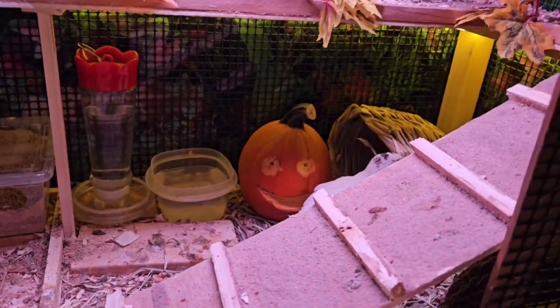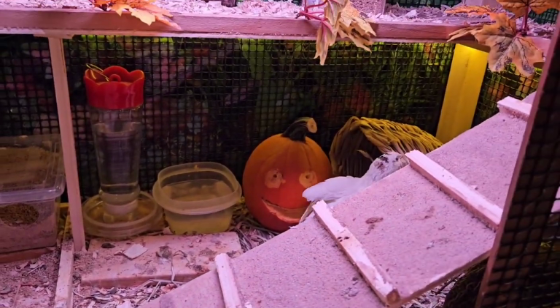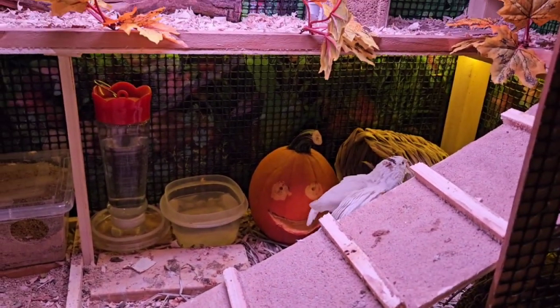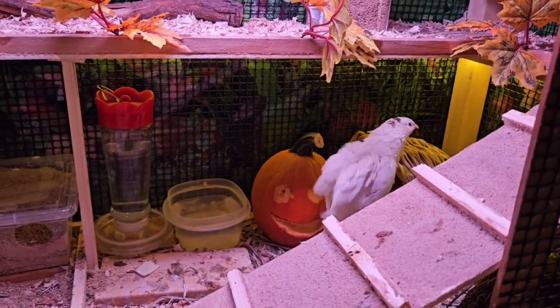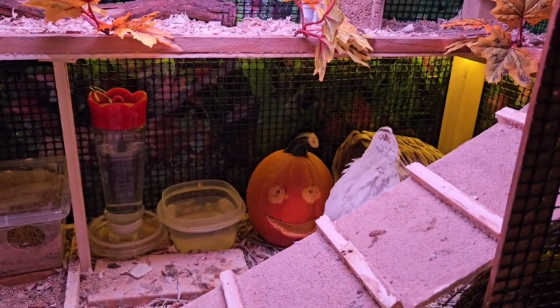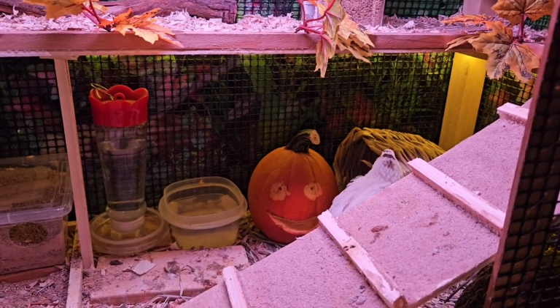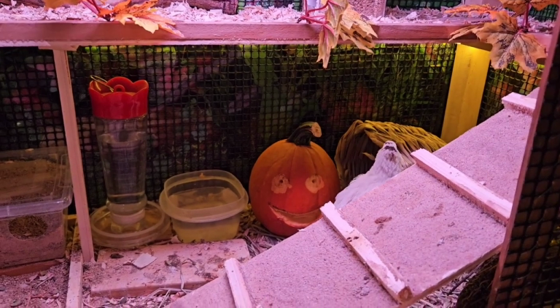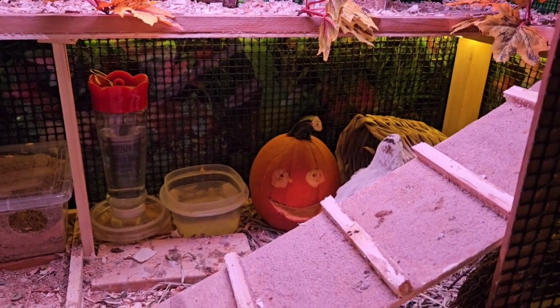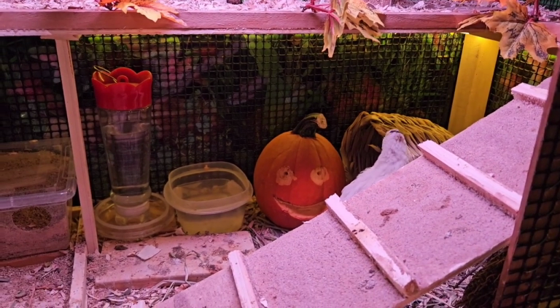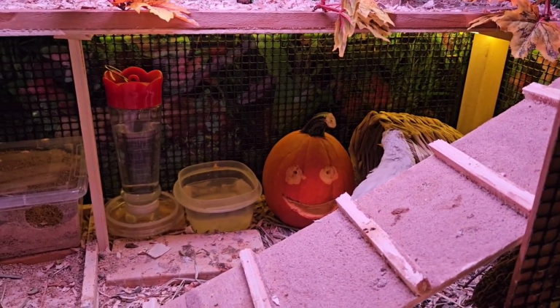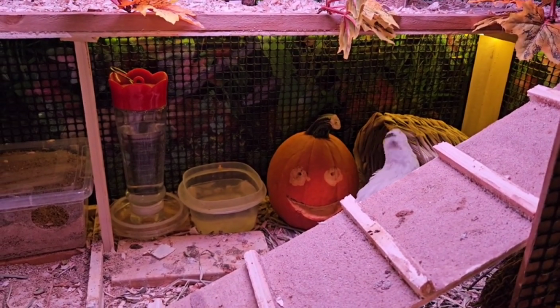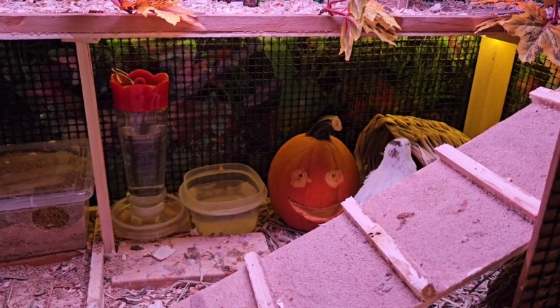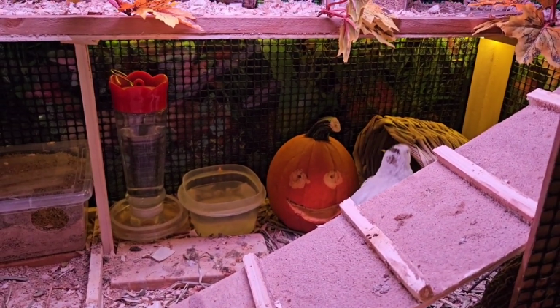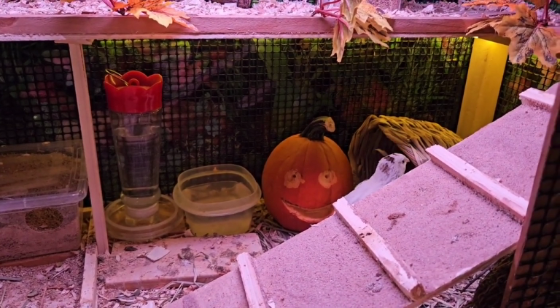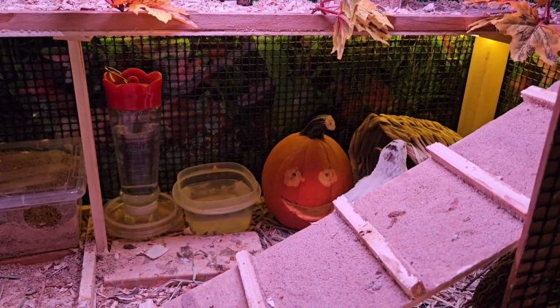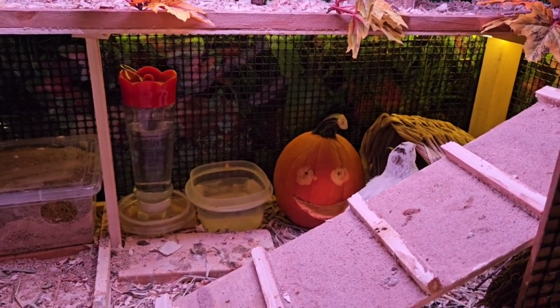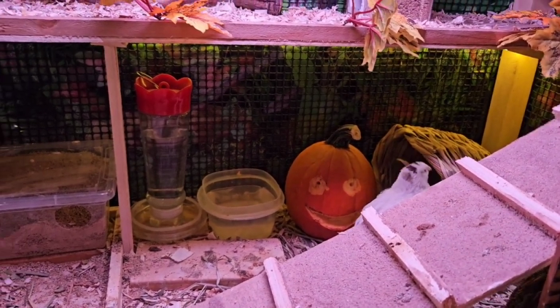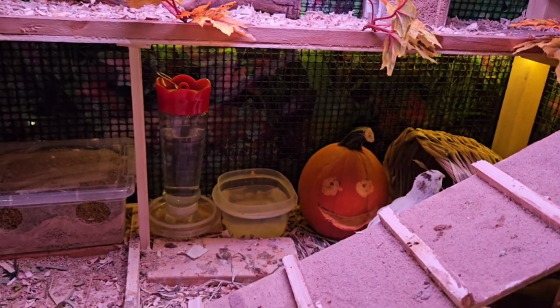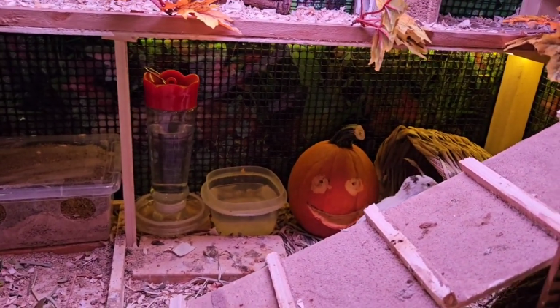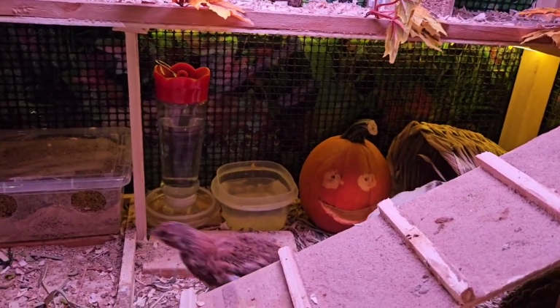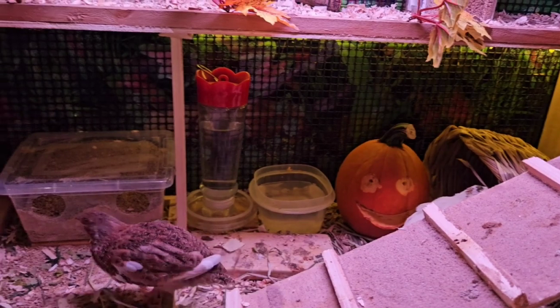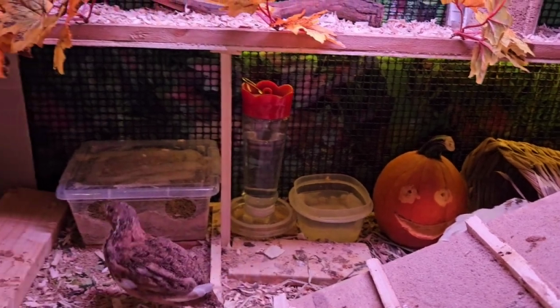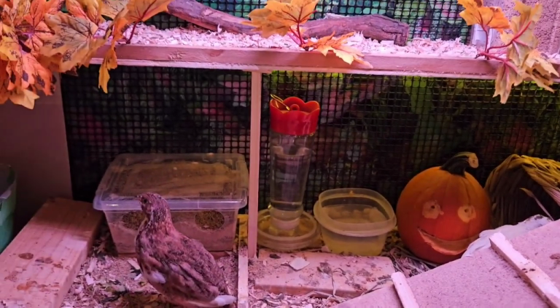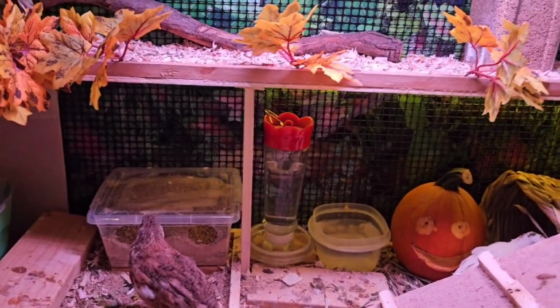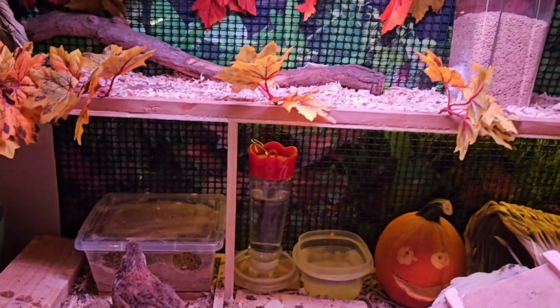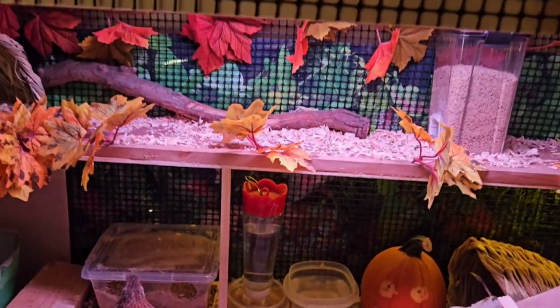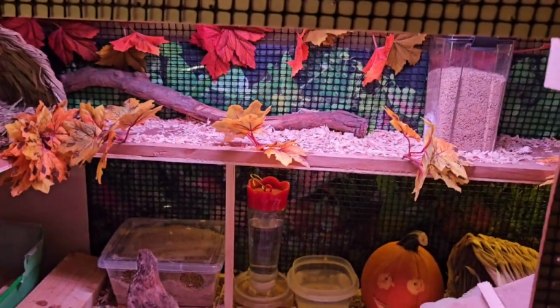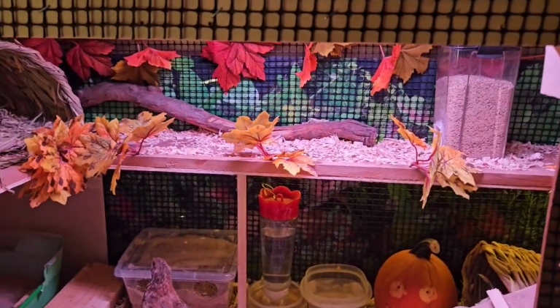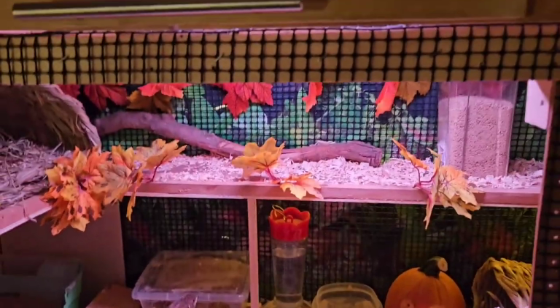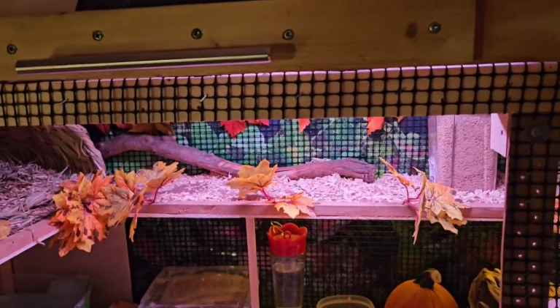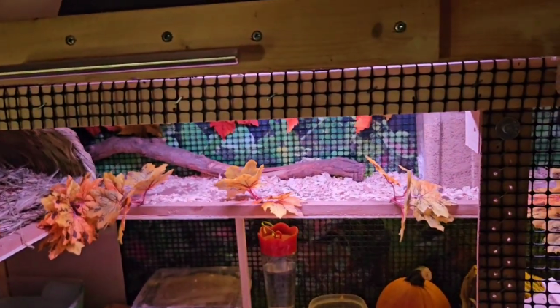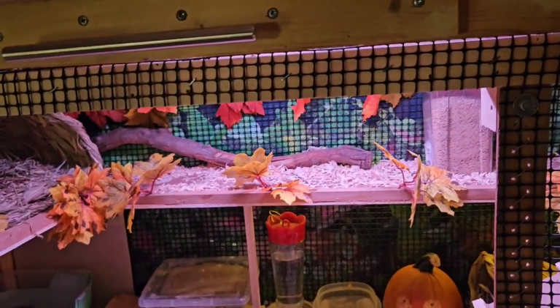I knew birds crapped a lot but I never knew they crapped this much. So if you're considering quail or chickens or whatever, whatever you think it is, it's 10 times more.